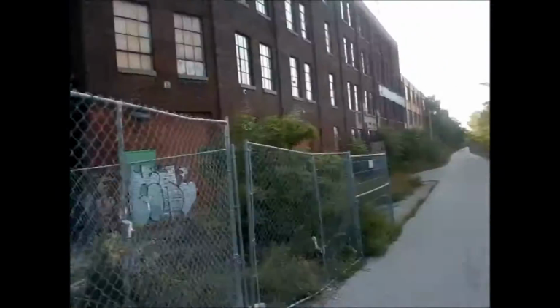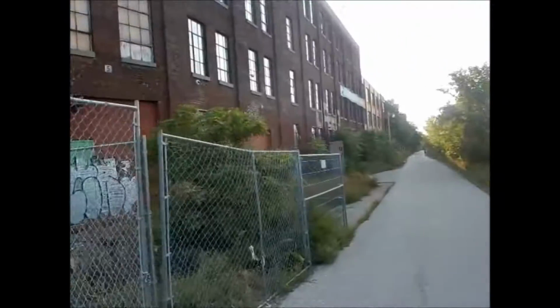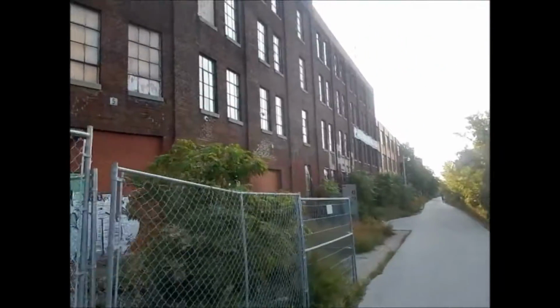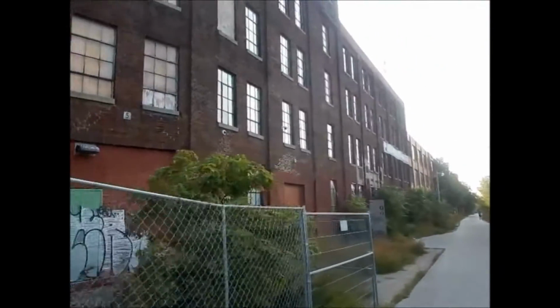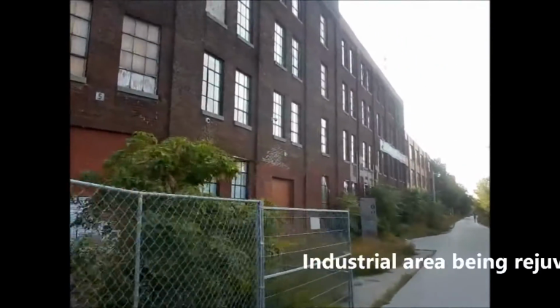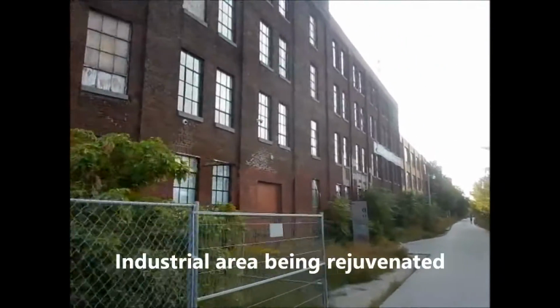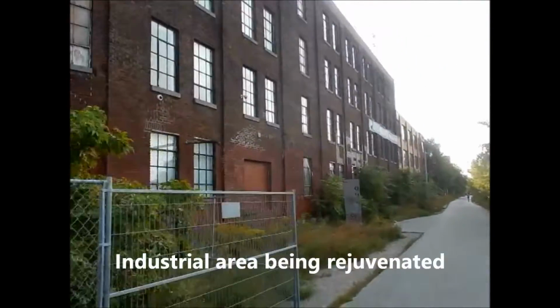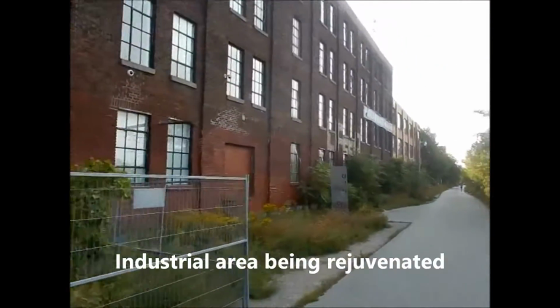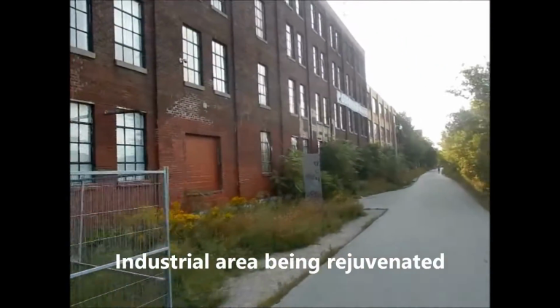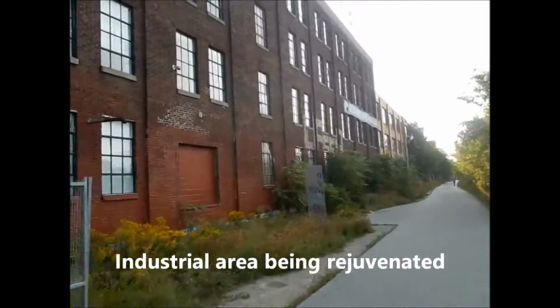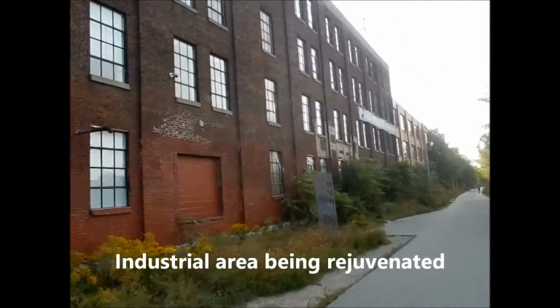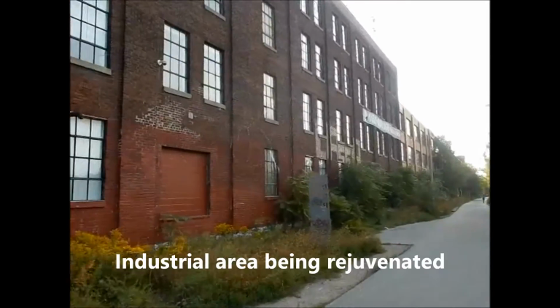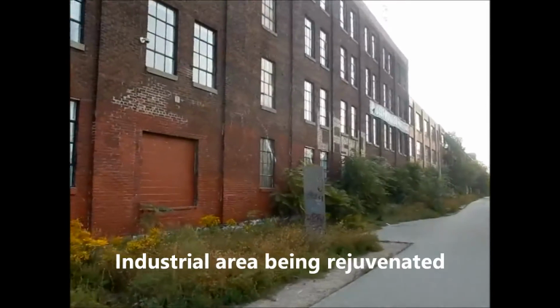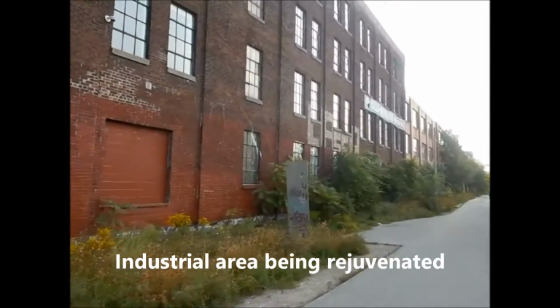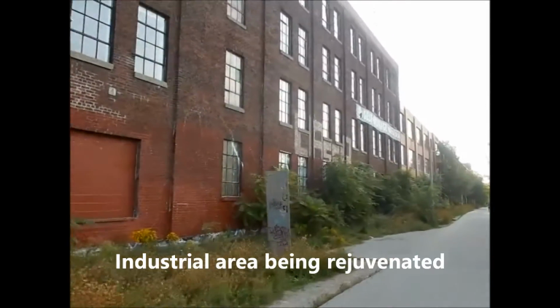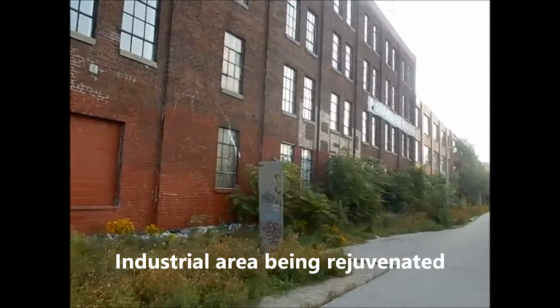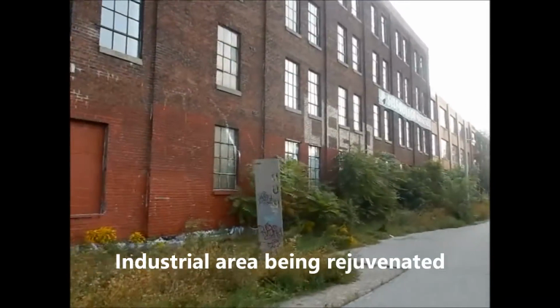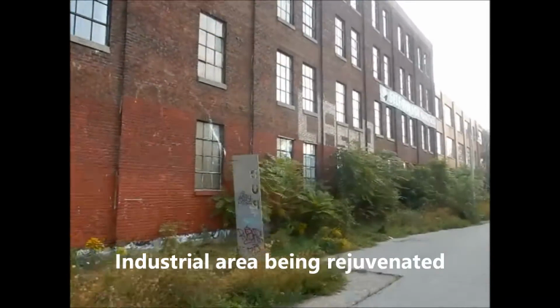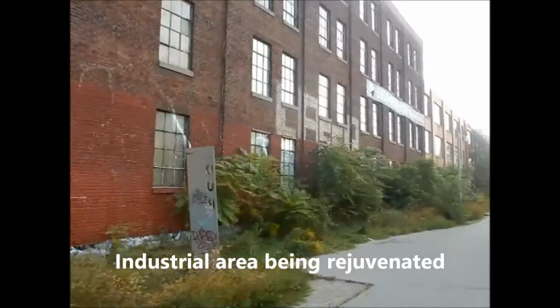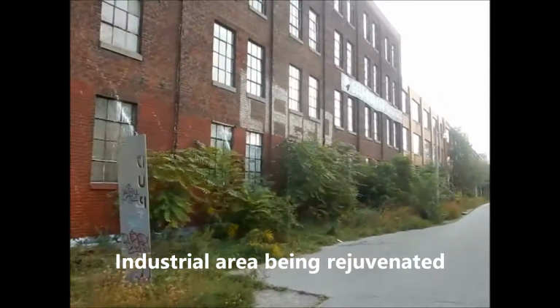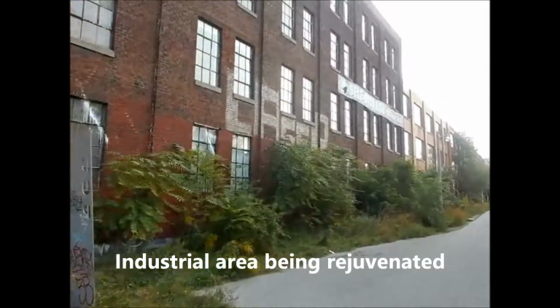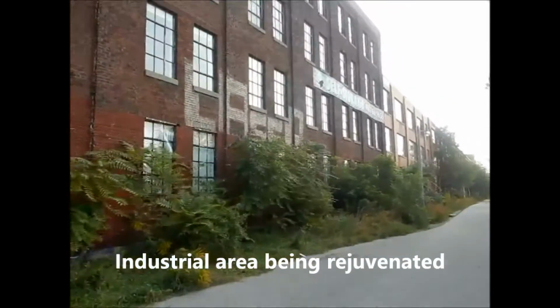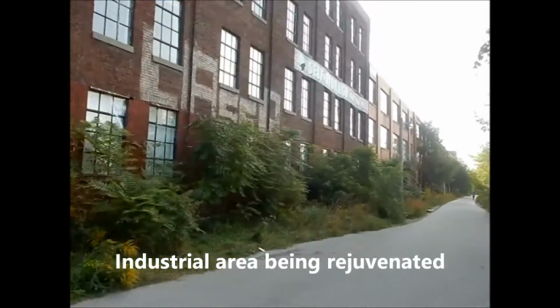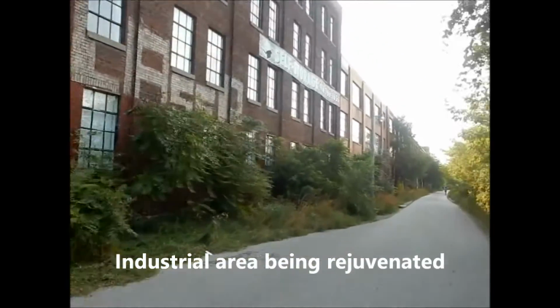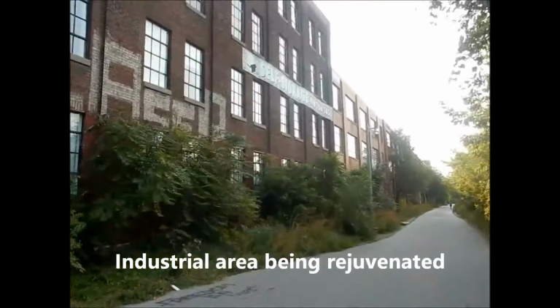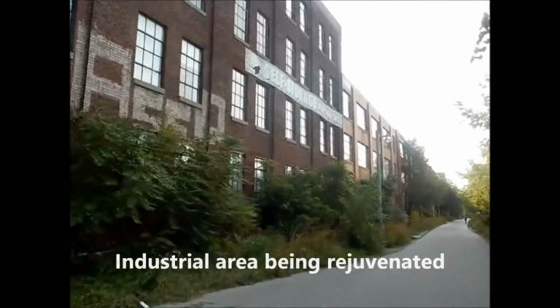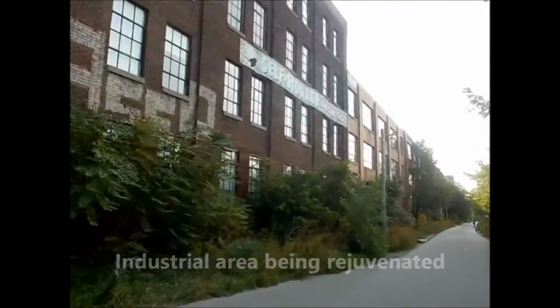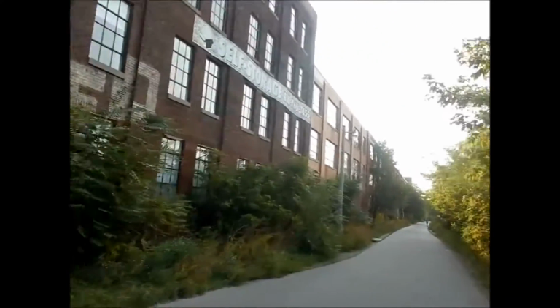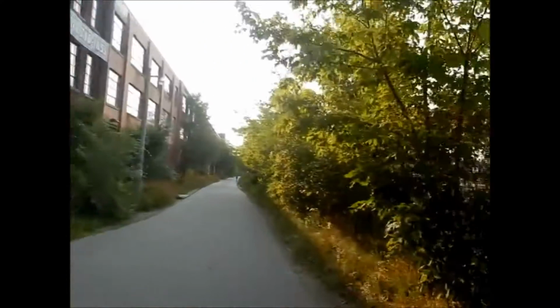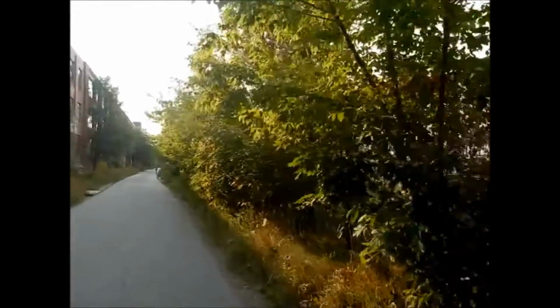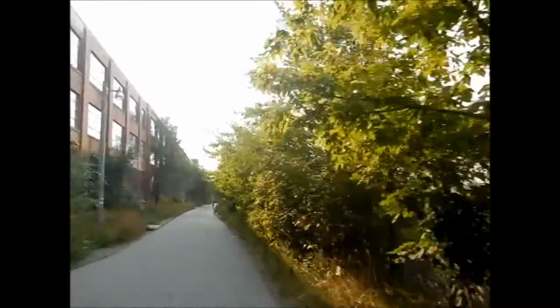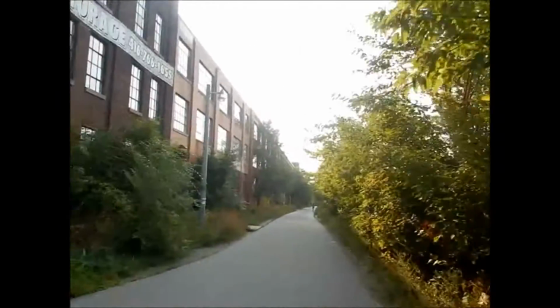So these are, I guess, old factories and stuff. They're being converted to apartments or industrial use or whatever. And there's a railway line there.